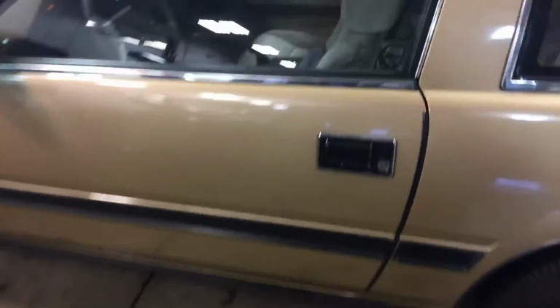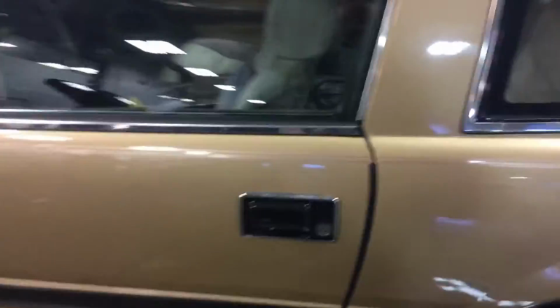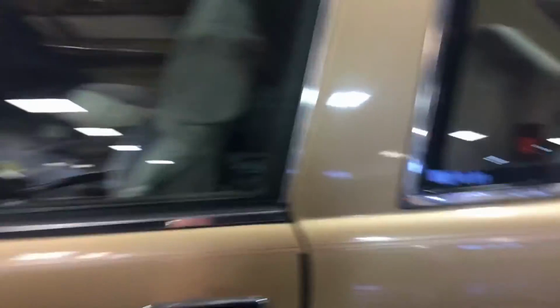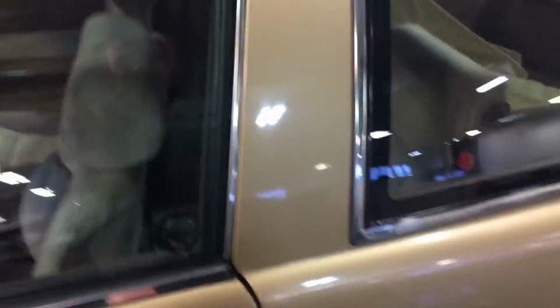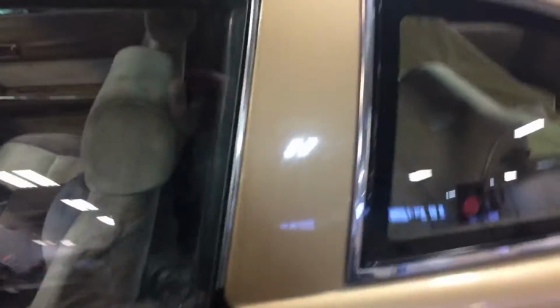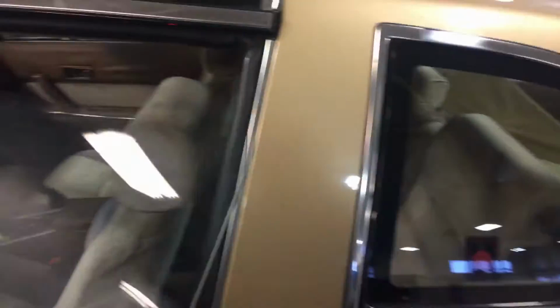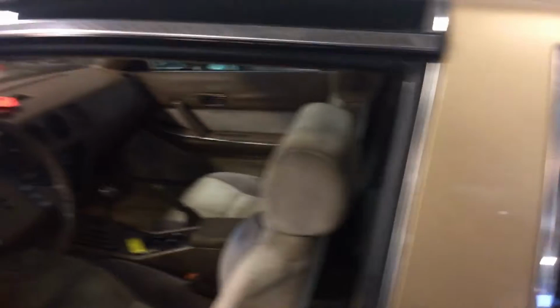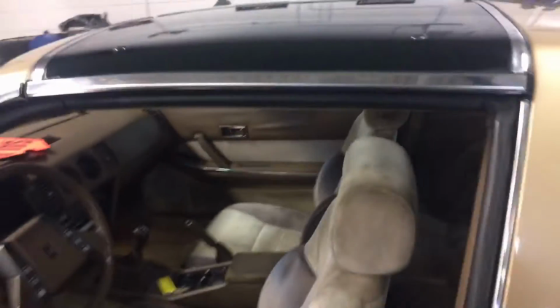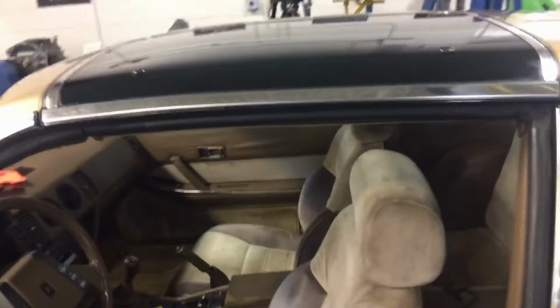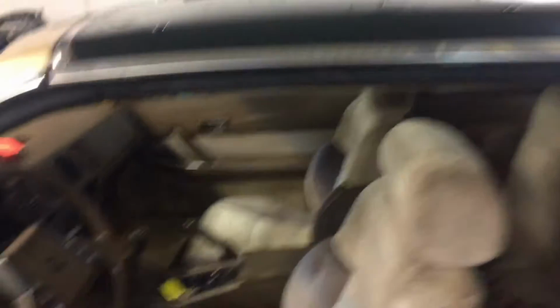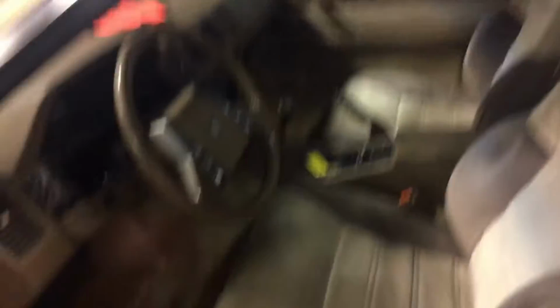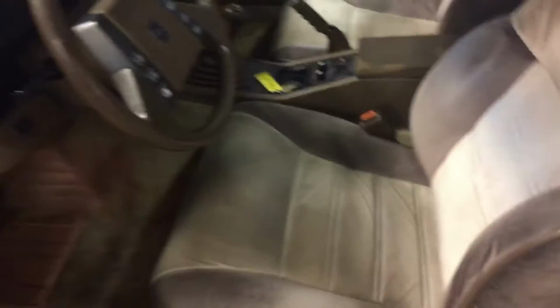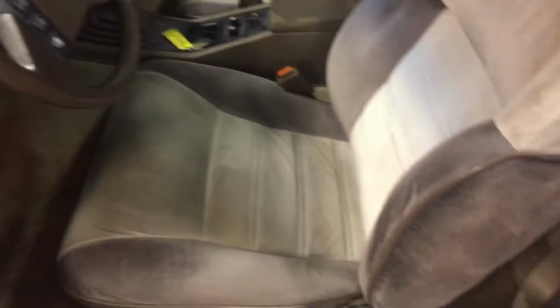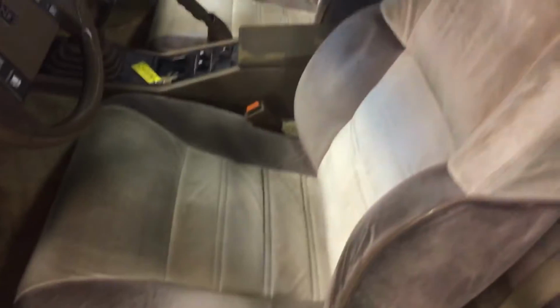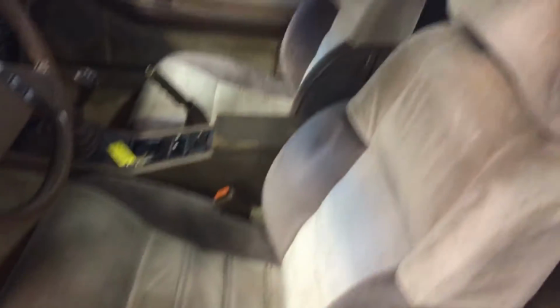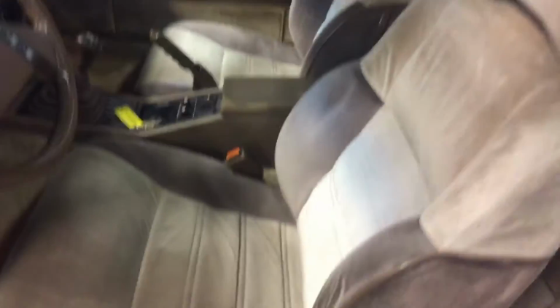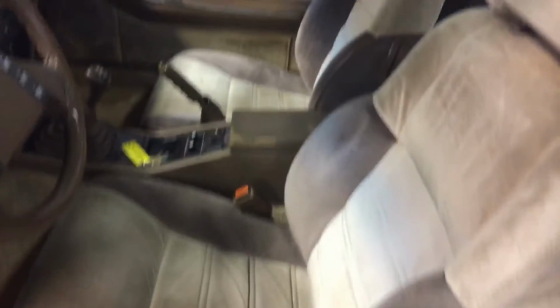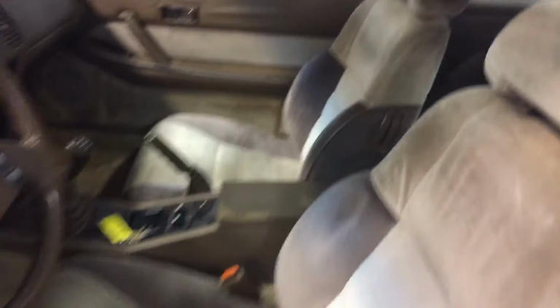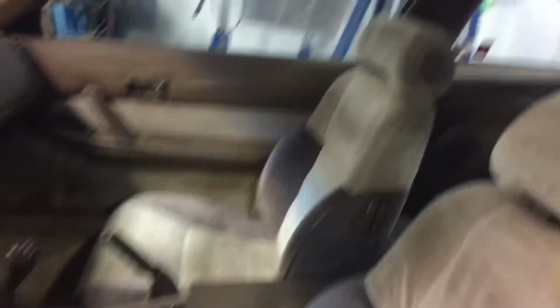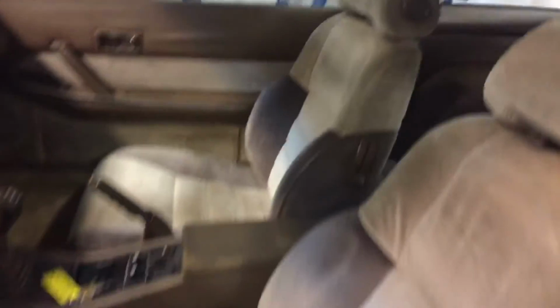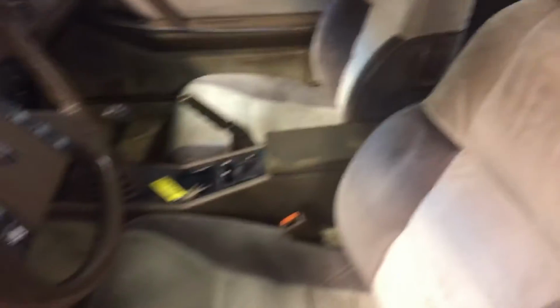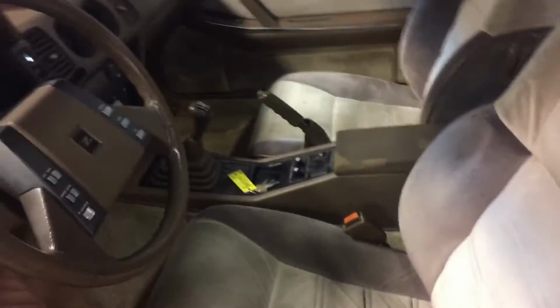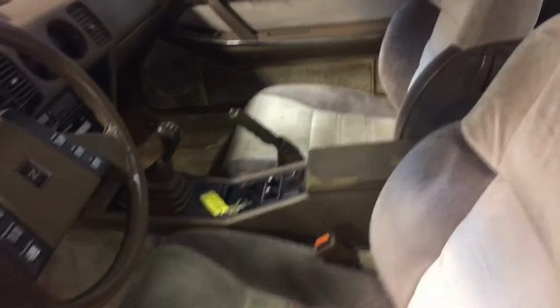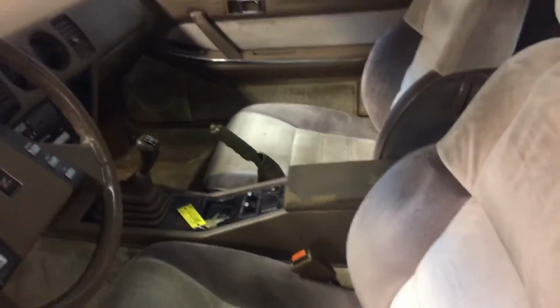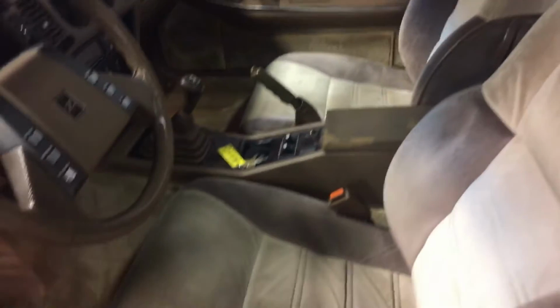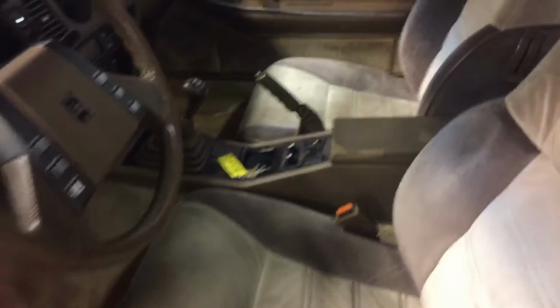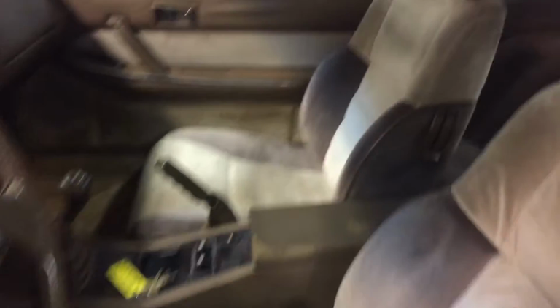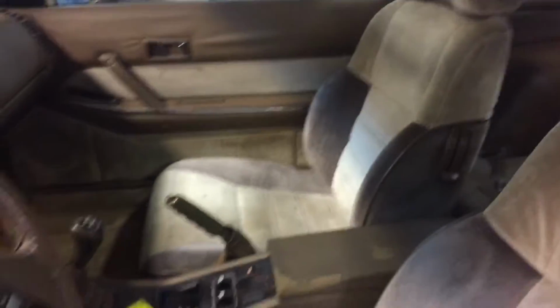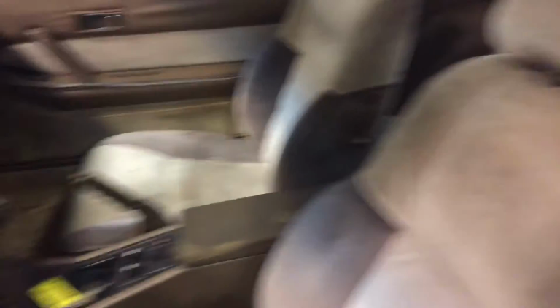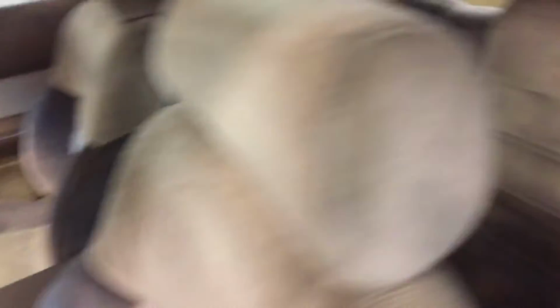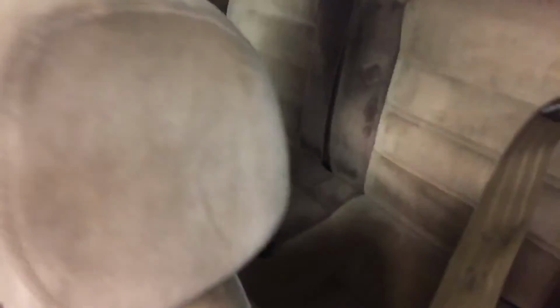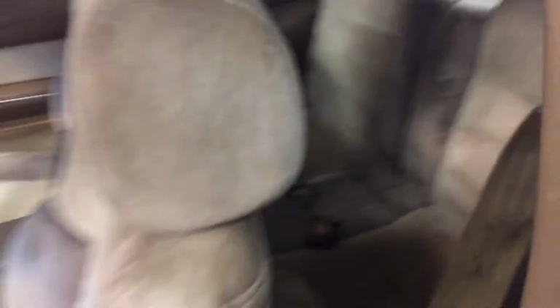Interior is pretty clean too. The seats are in good shape. Obviously it's a lighter color so it shows a little more, but free of any rips or tears or anything like that.